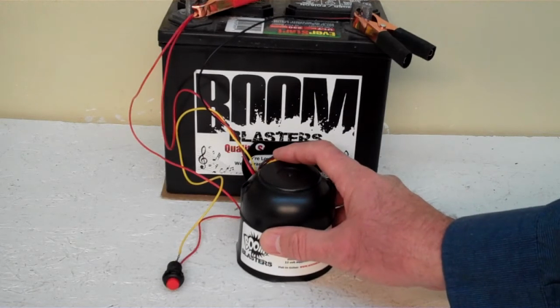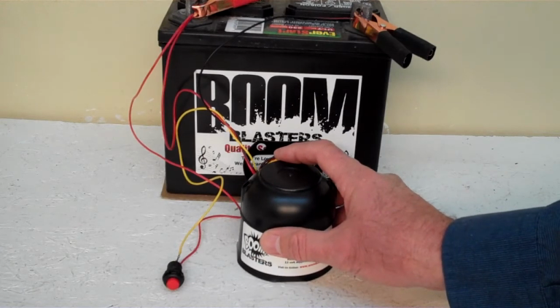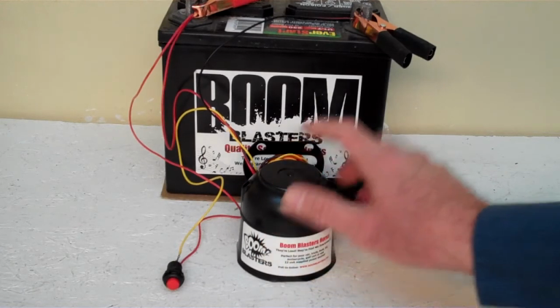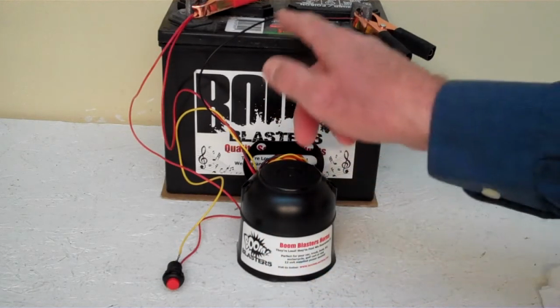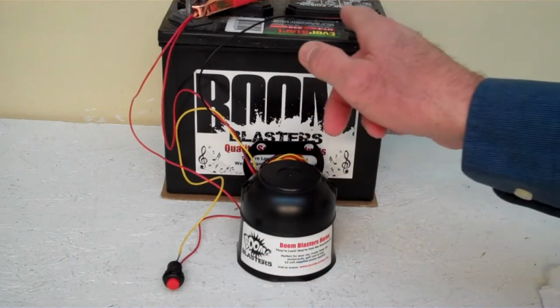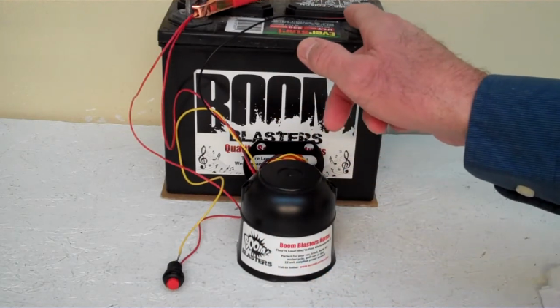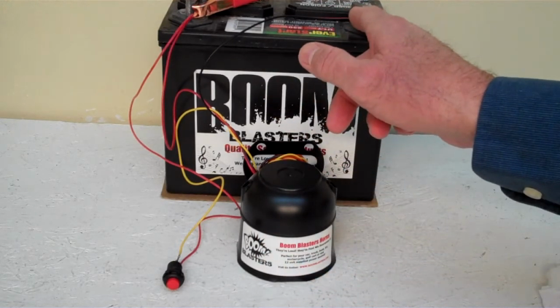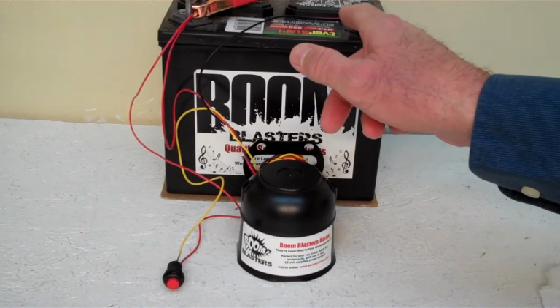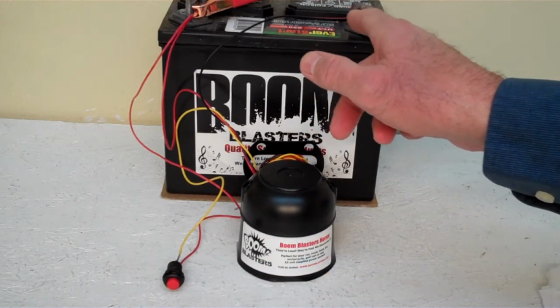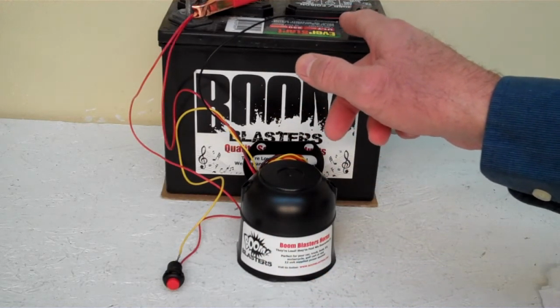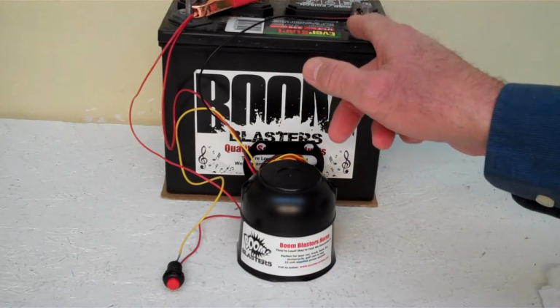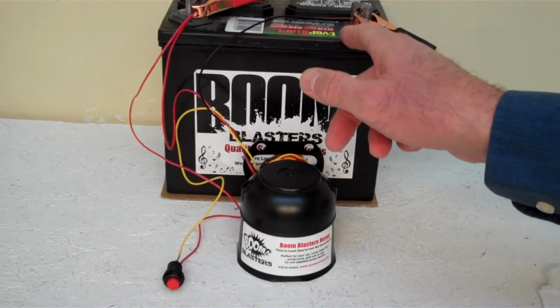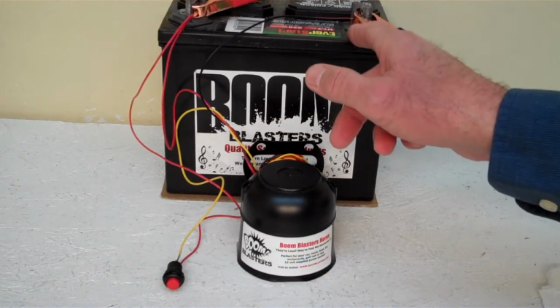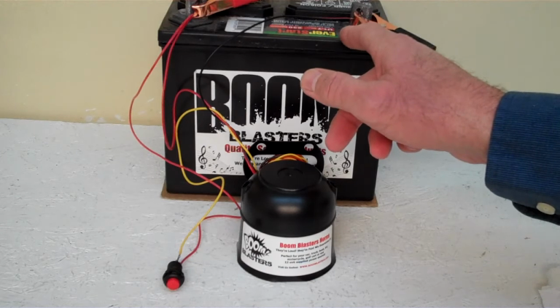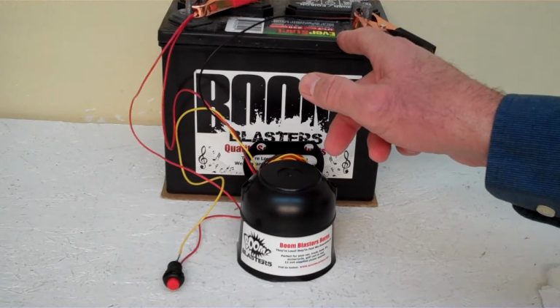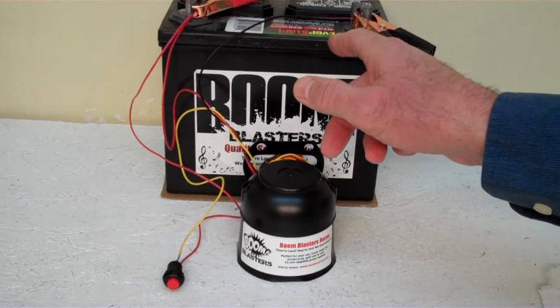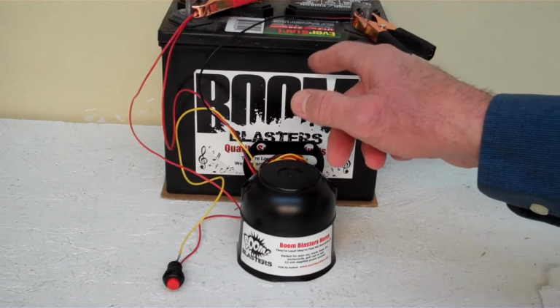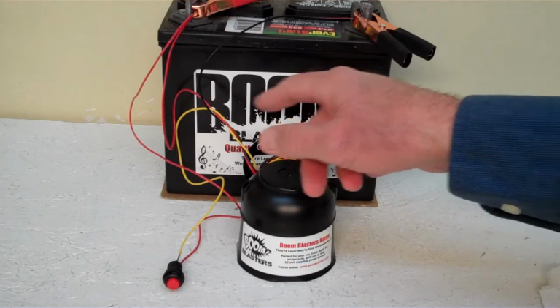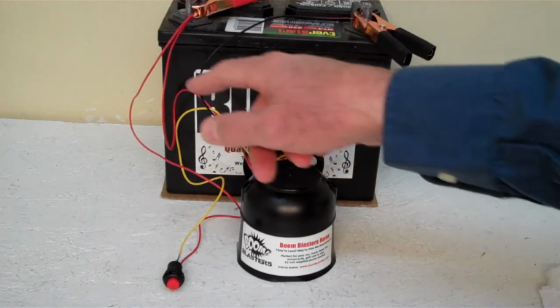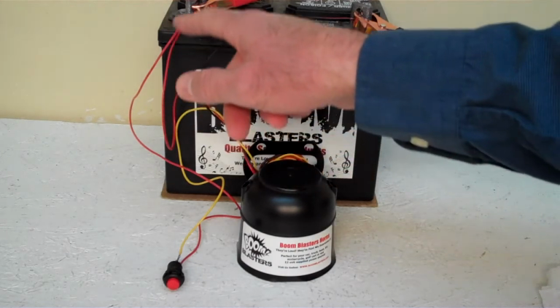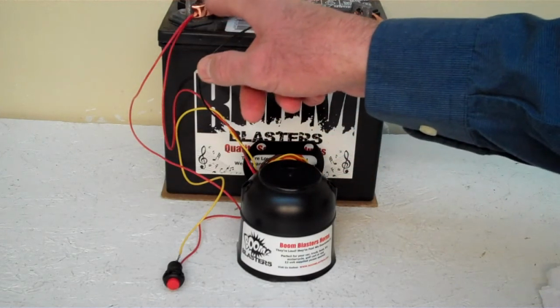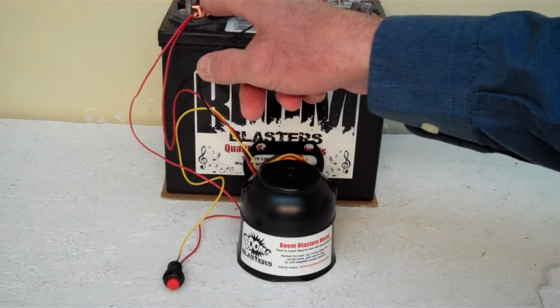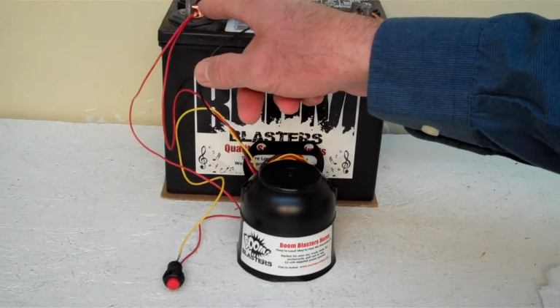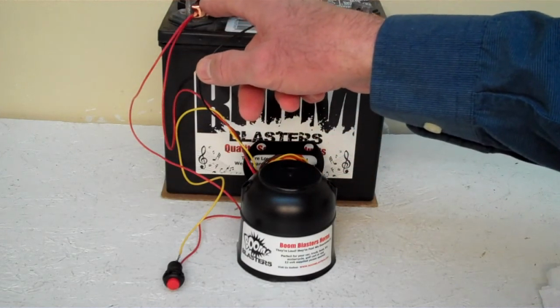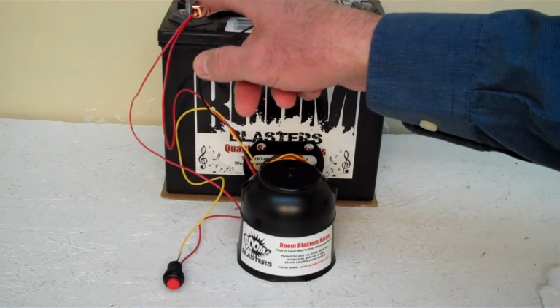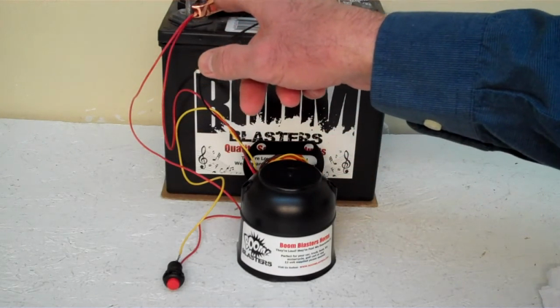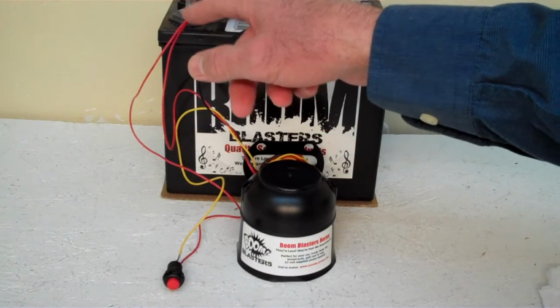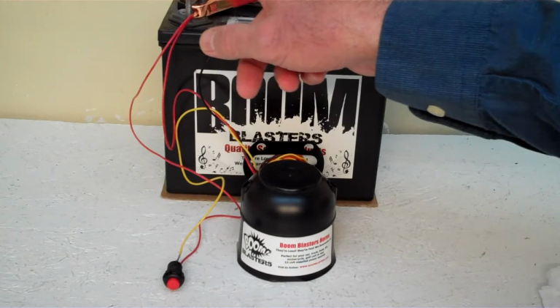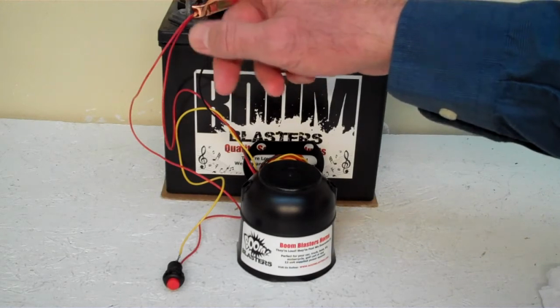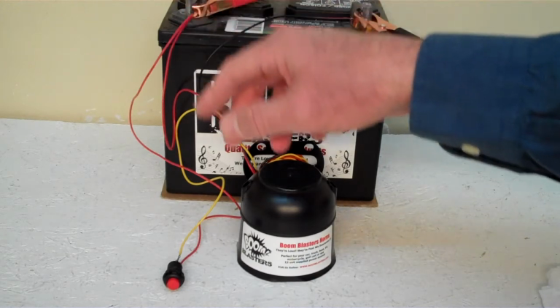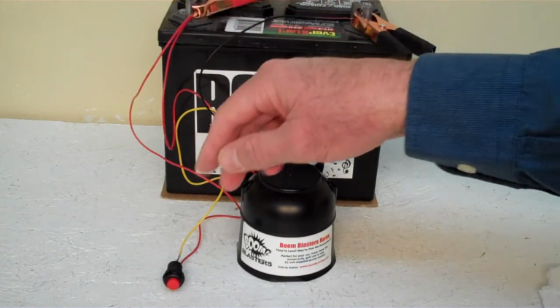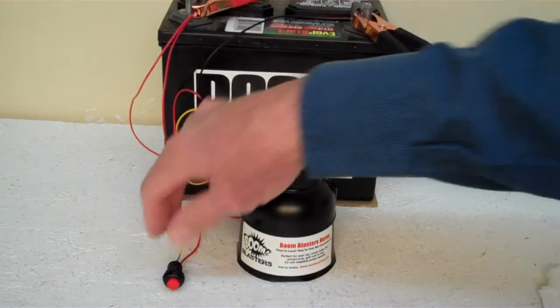Quick and easy installation. Your black wire coming from your horn will go to a ground somewhere — it could be your battery, just anywhere you've got a good ground source. Your red wire coming from your horn will go to a 12 volt power source — it could be your battery, your fuse, just anywhere you've got a good 12 volt power source.